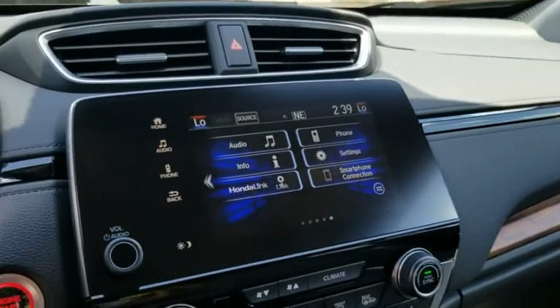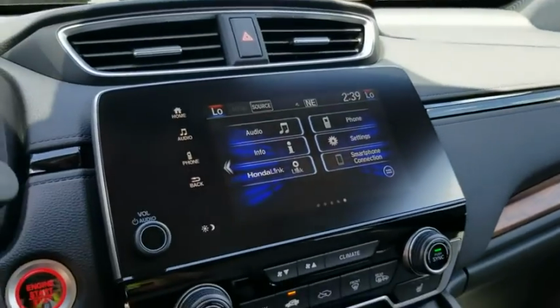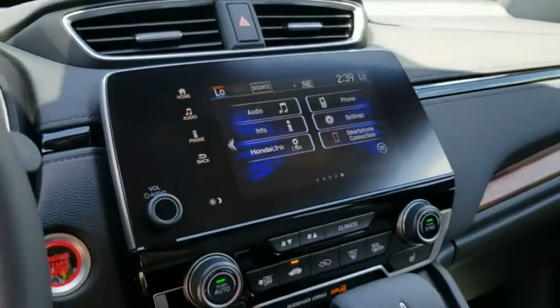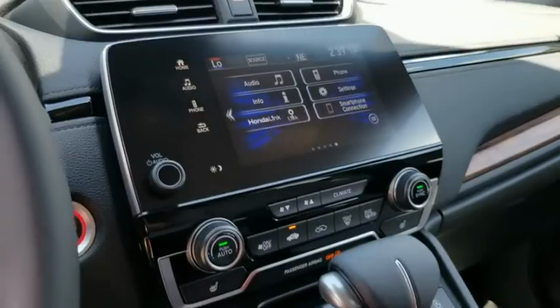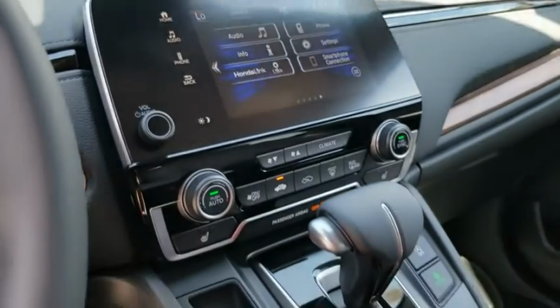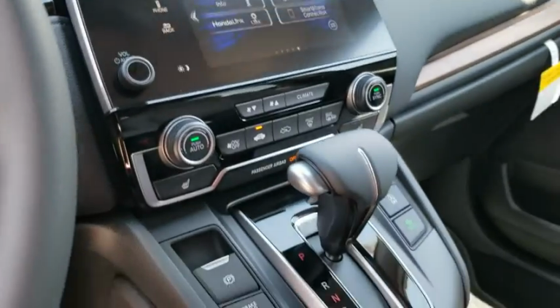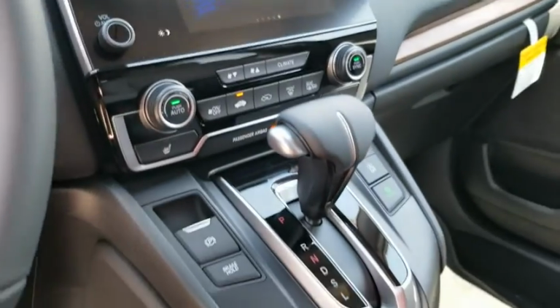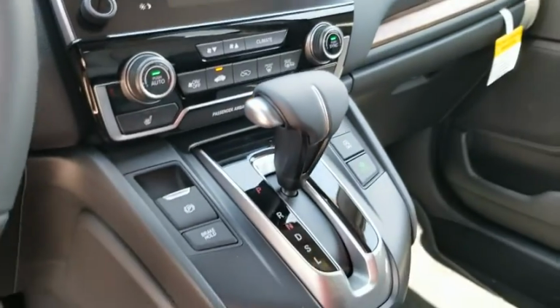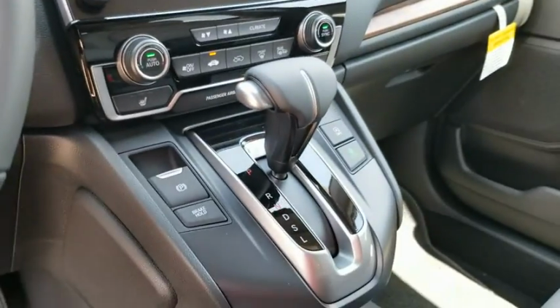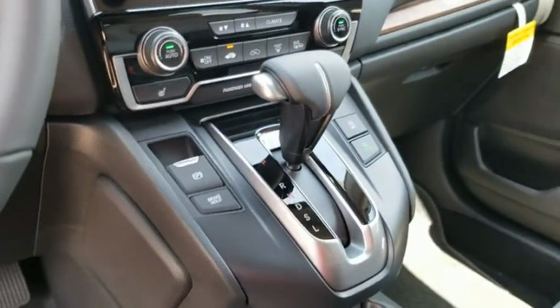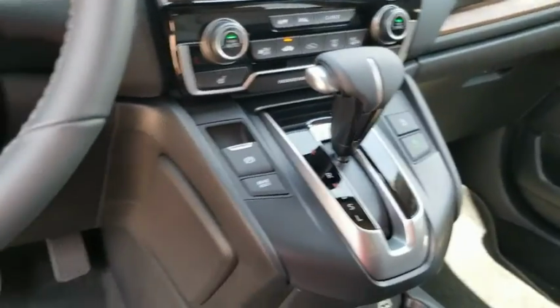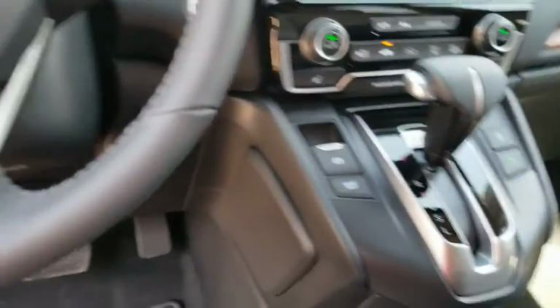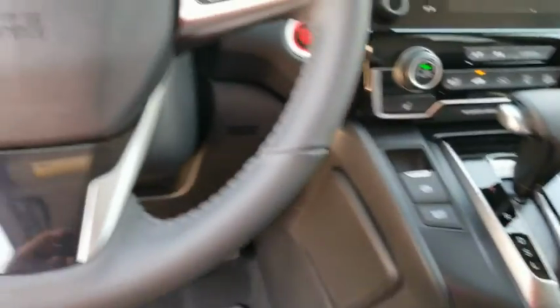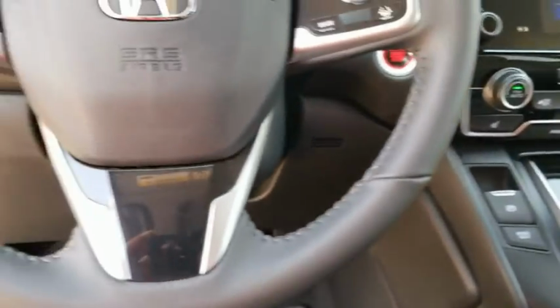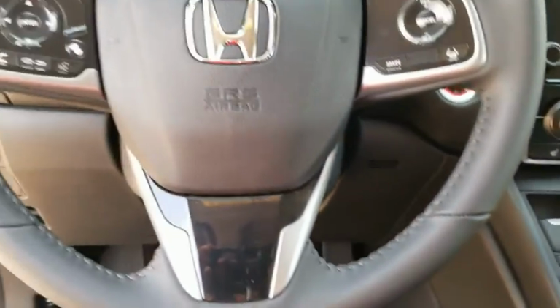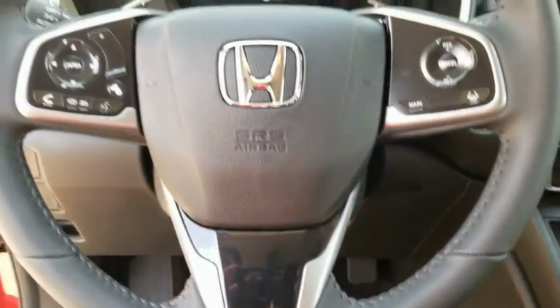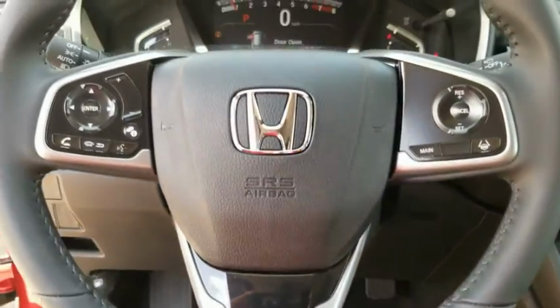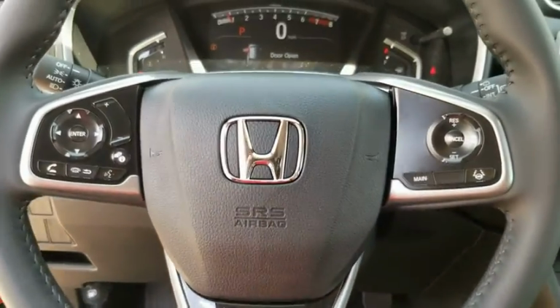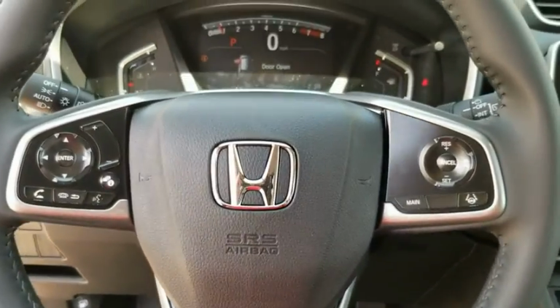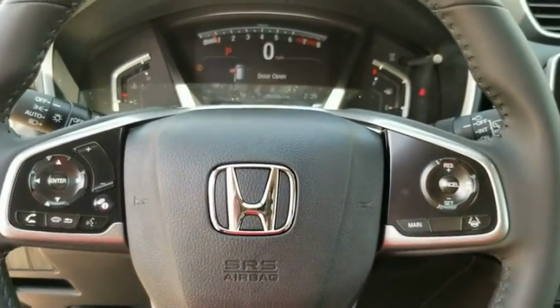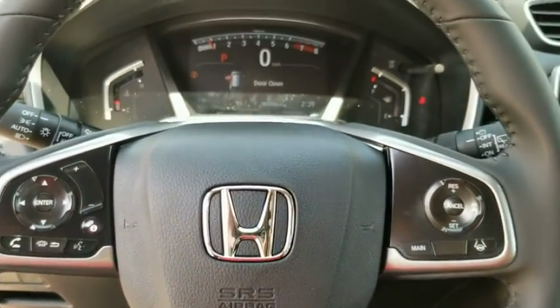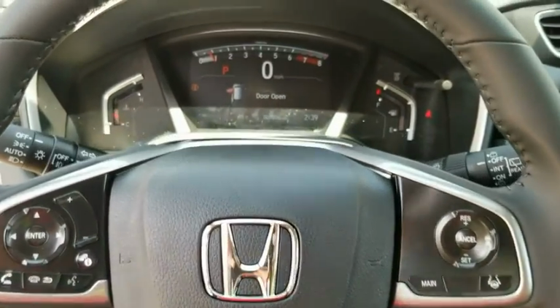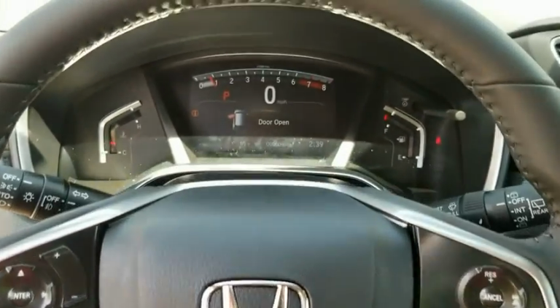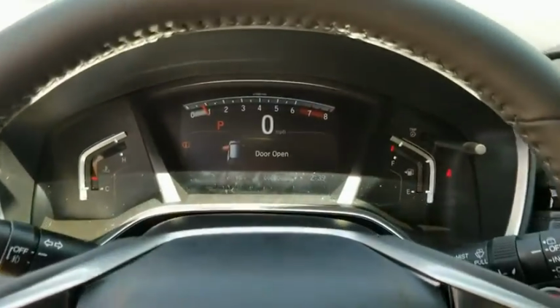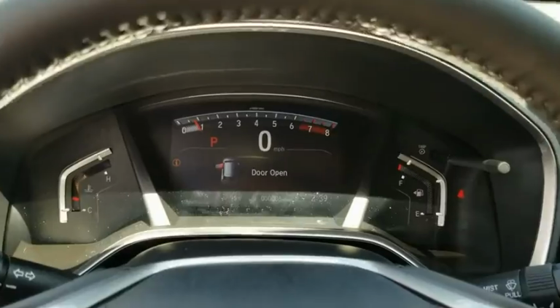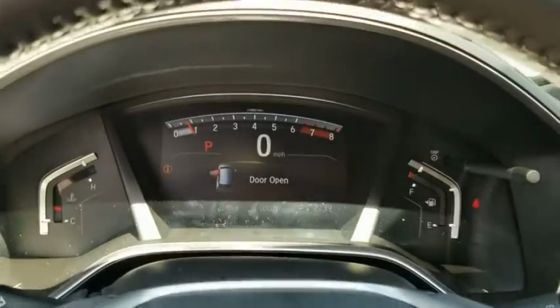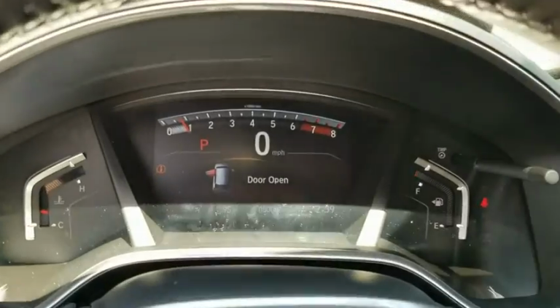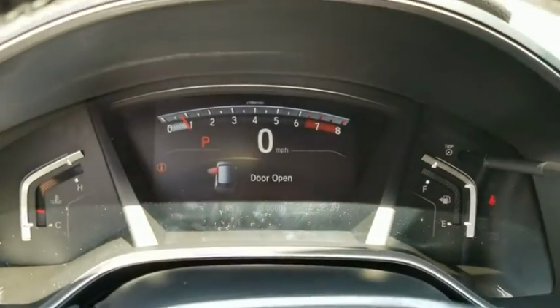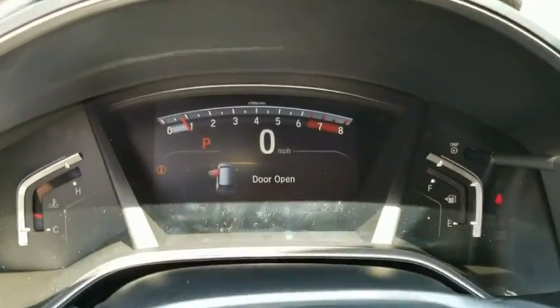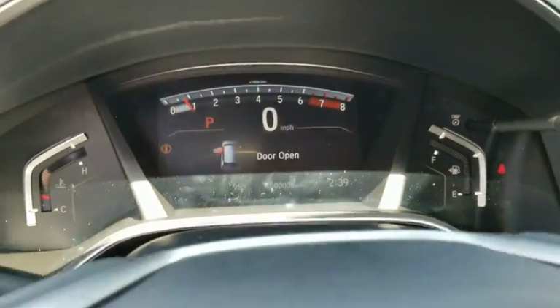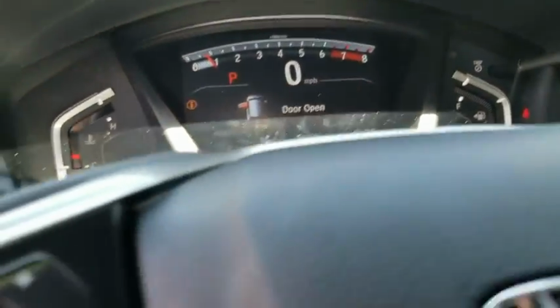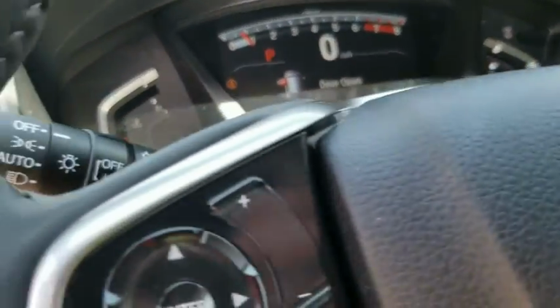Power steering, adjustable steering wheel, front wheel drive, keyless start, floor mats, auto-dimming rearview mirror, aluminum wheels.